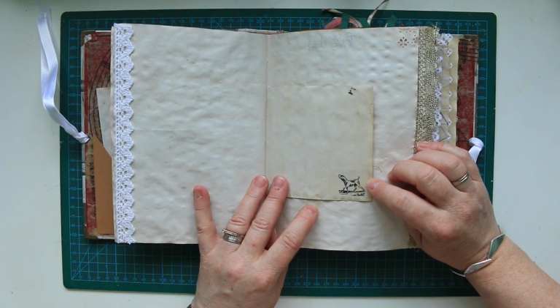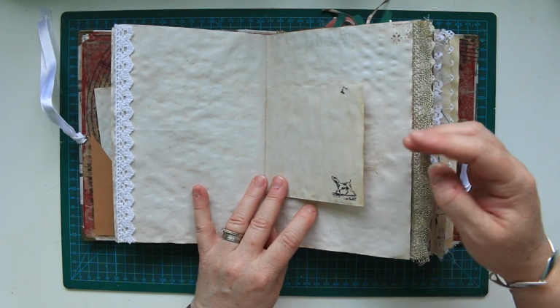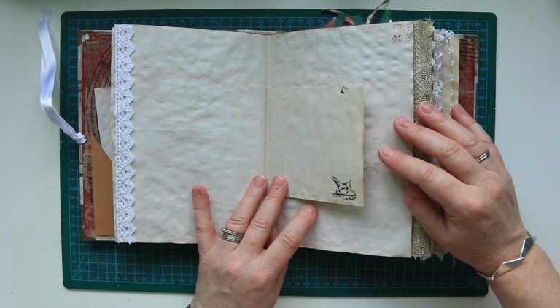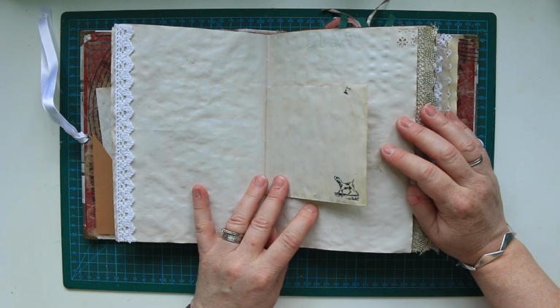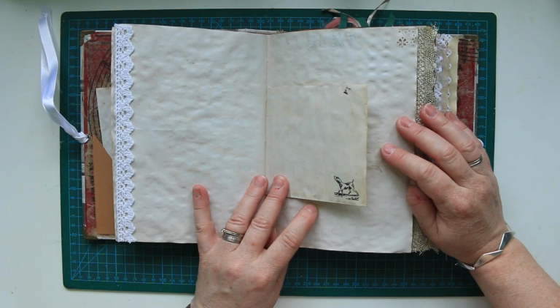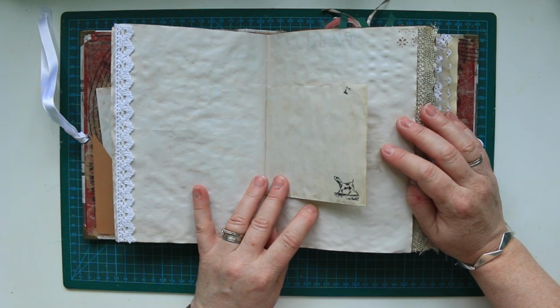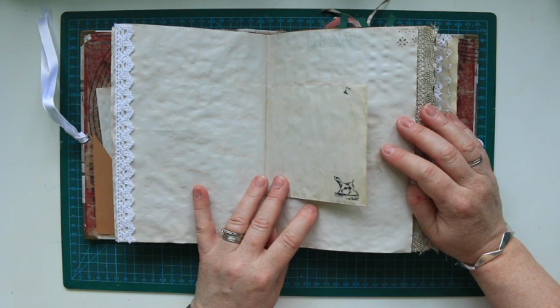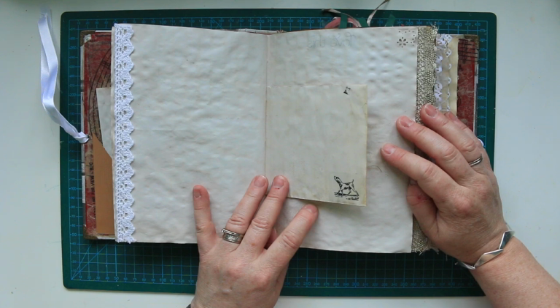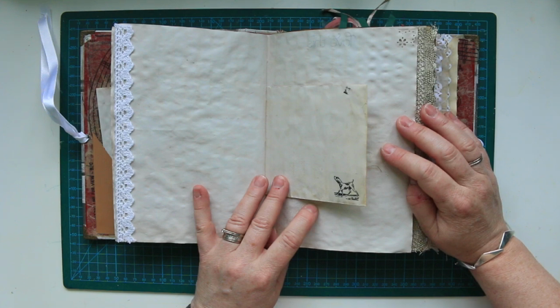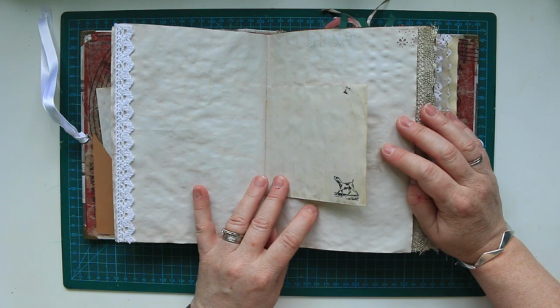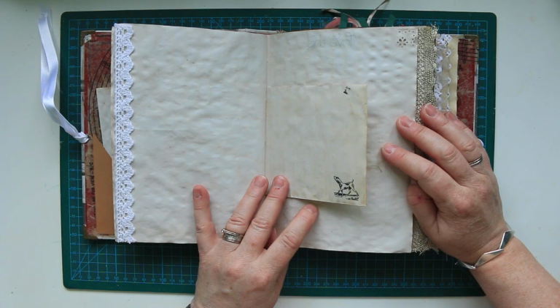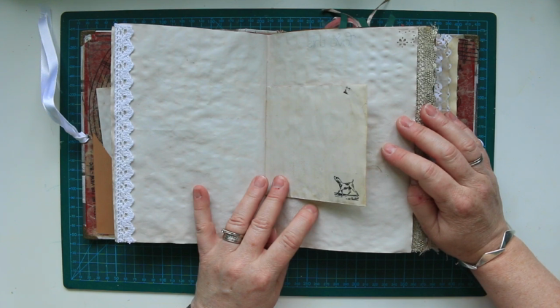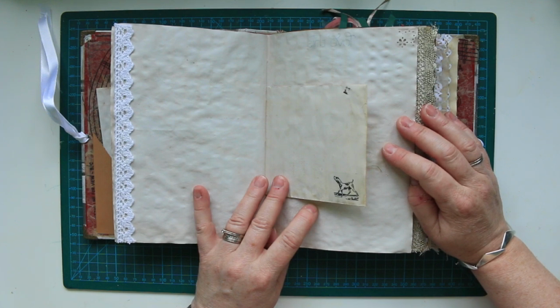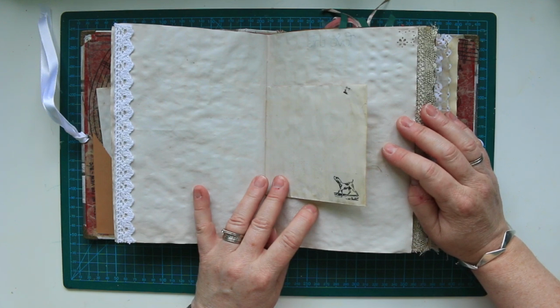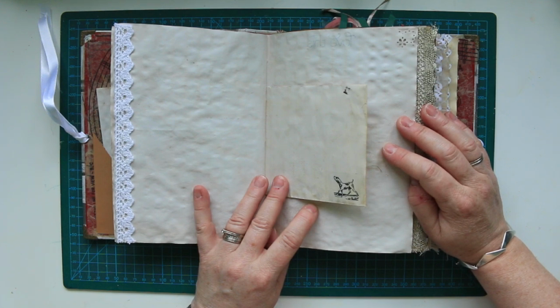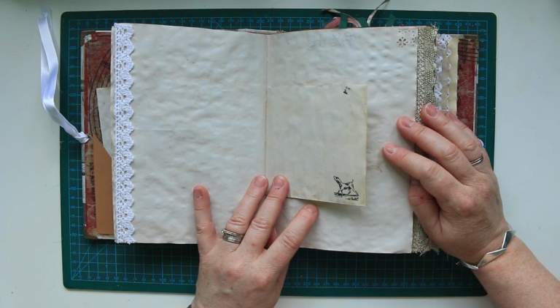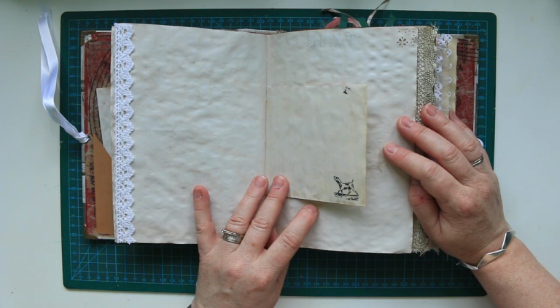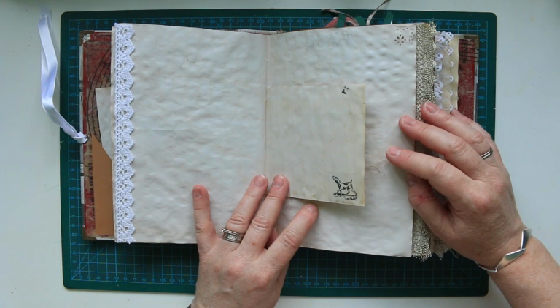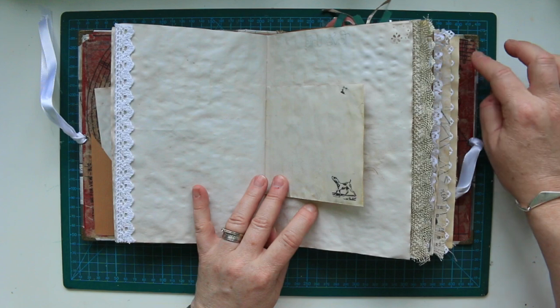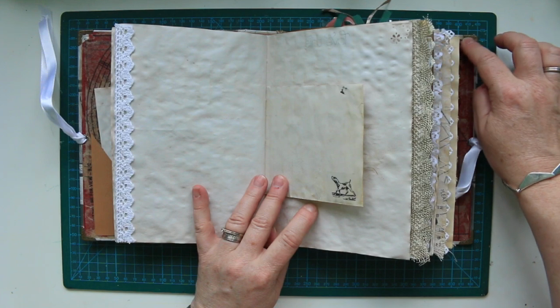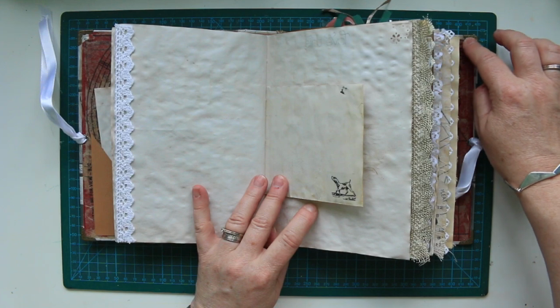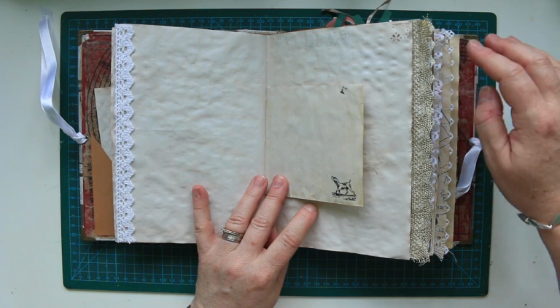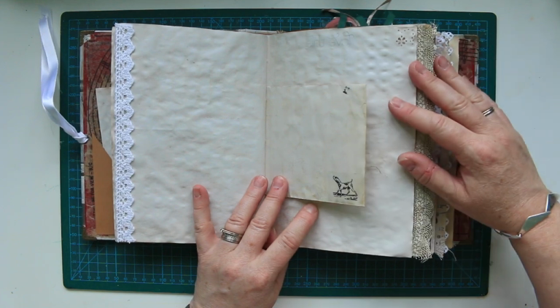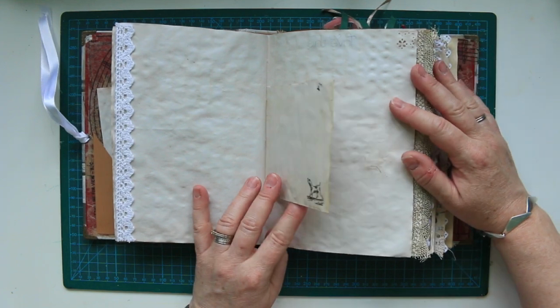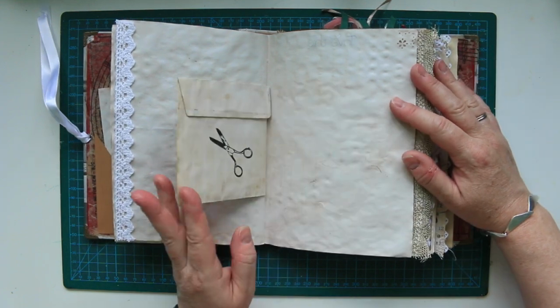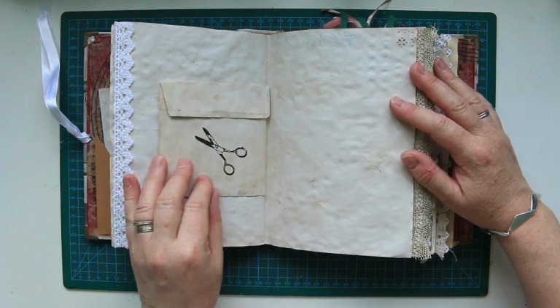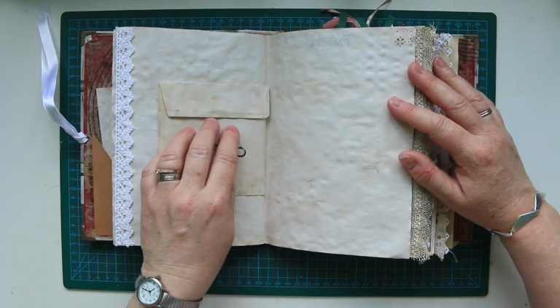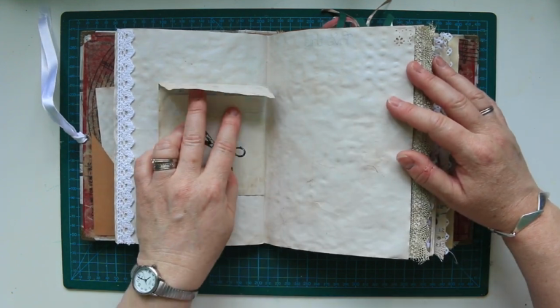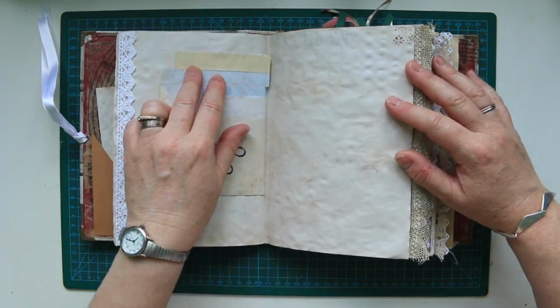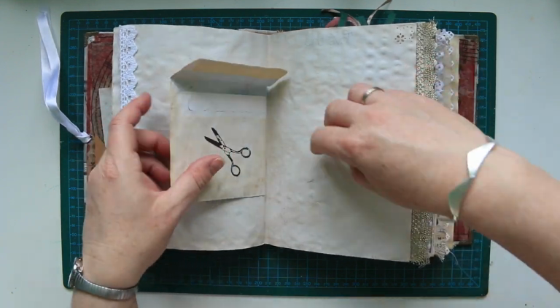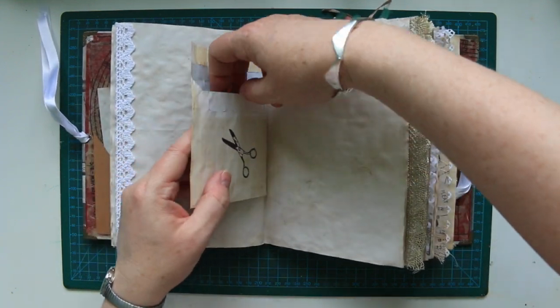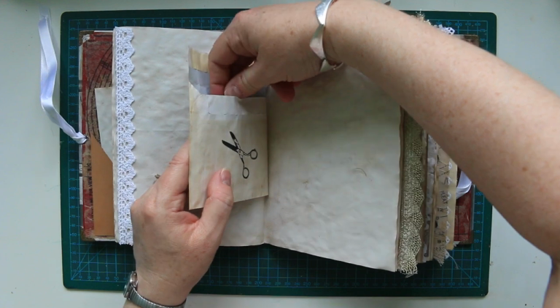We've now got a common interest of sewing. We go to quilting class together. And she's just a really kind, generous lady. And that's why I wanted to make this journal for her.